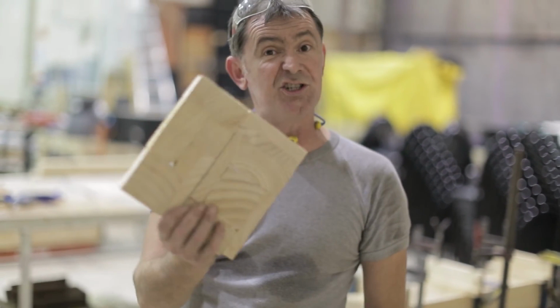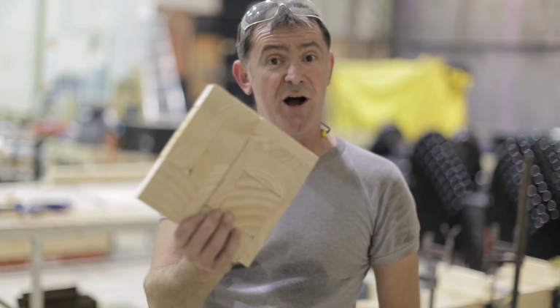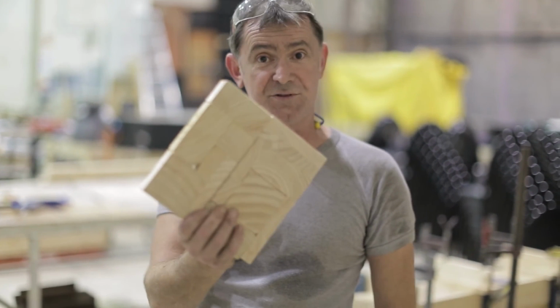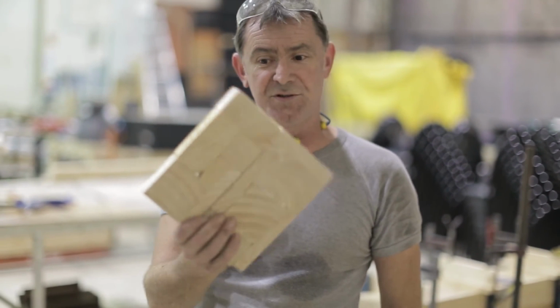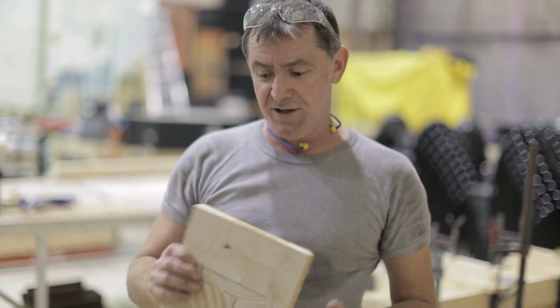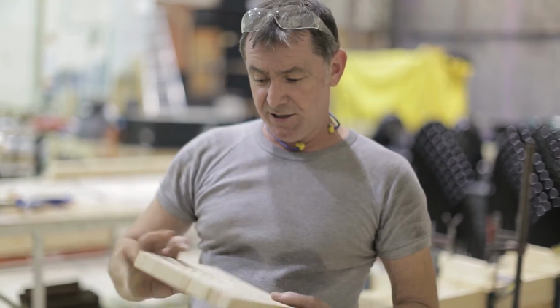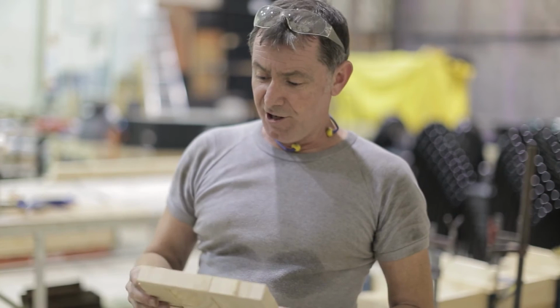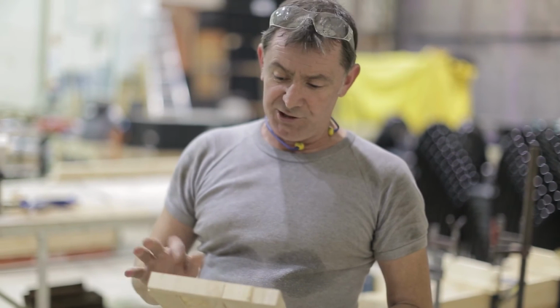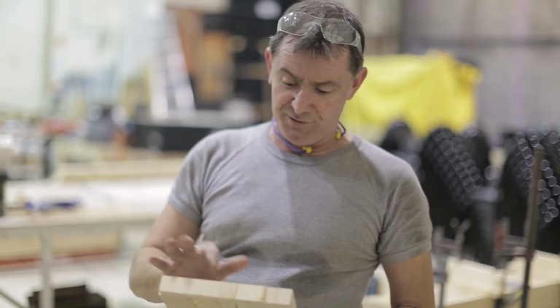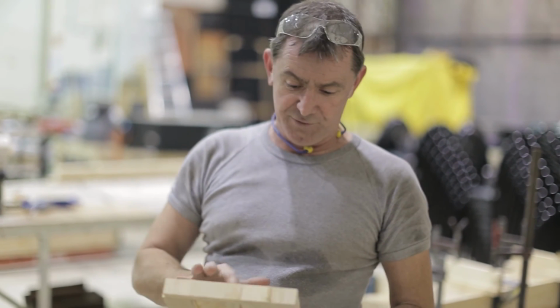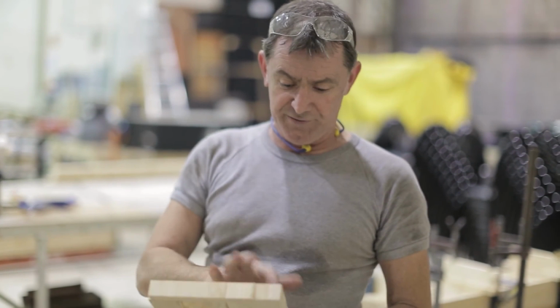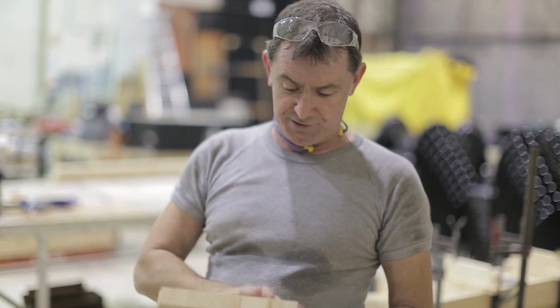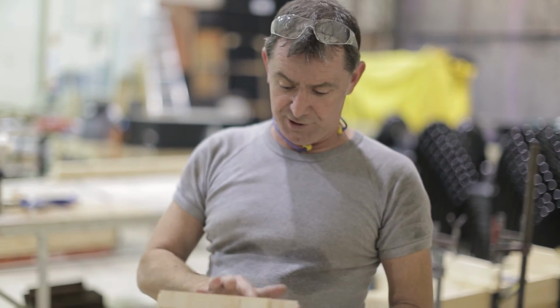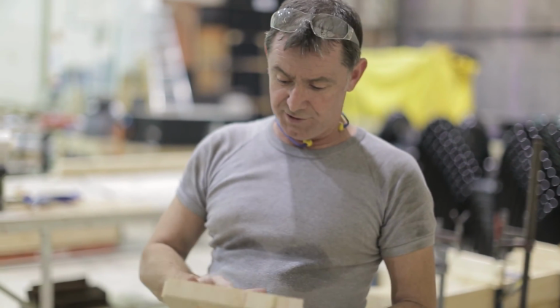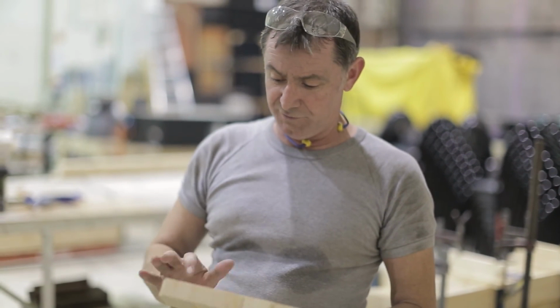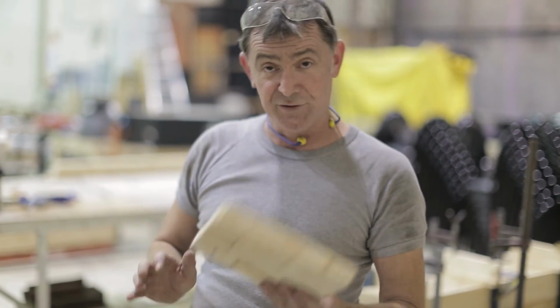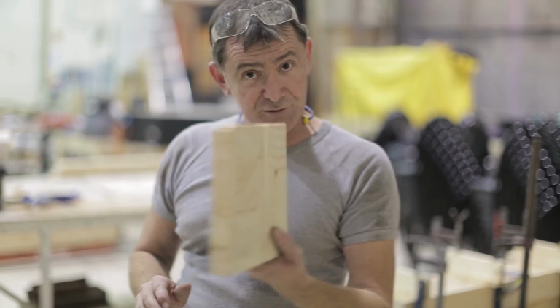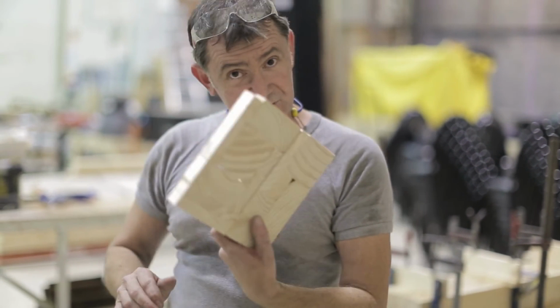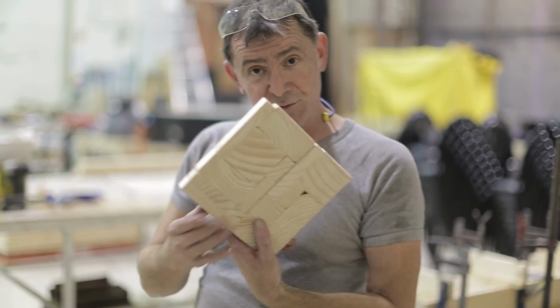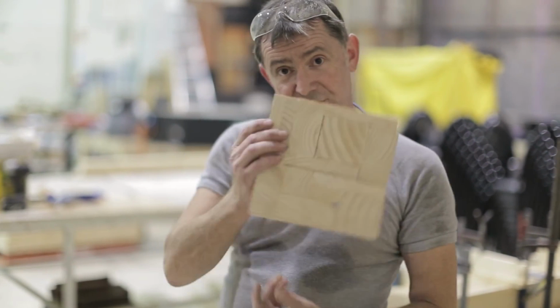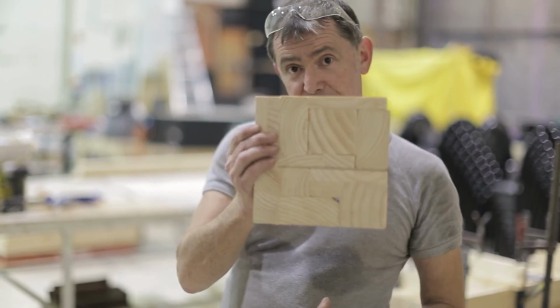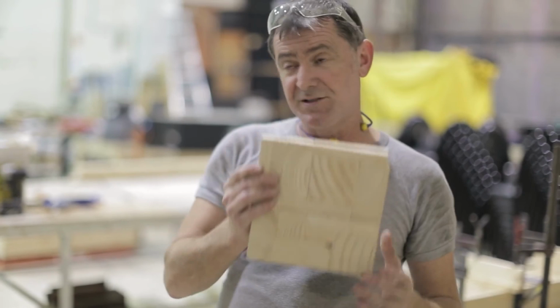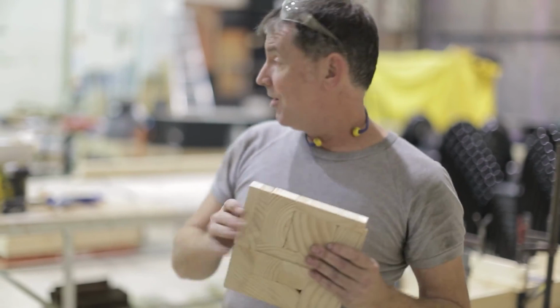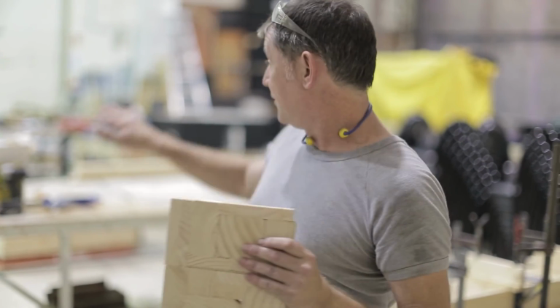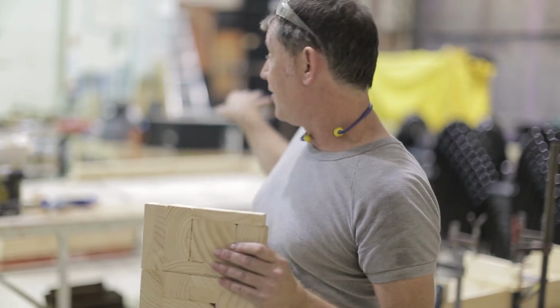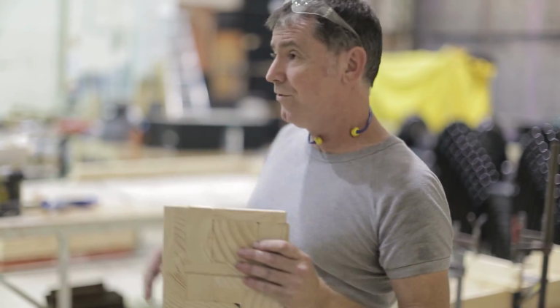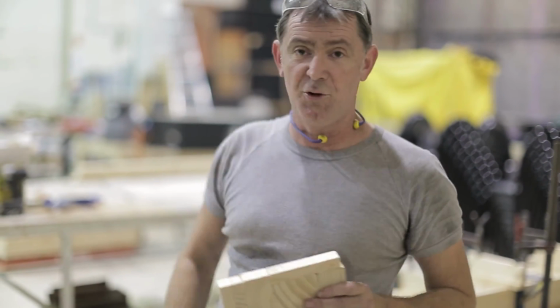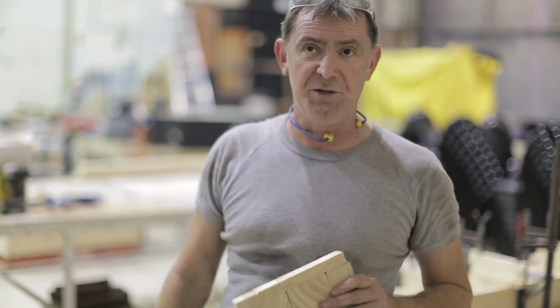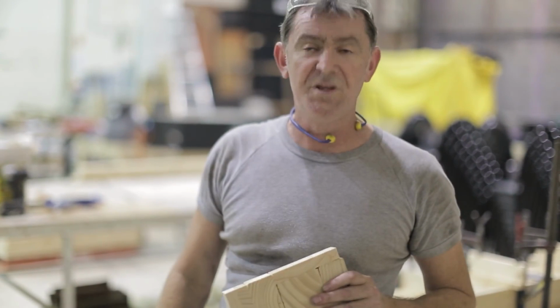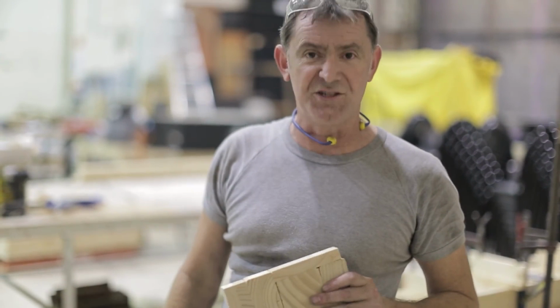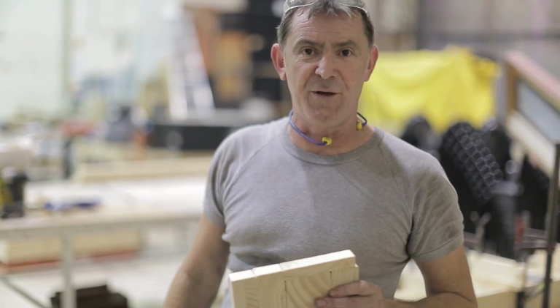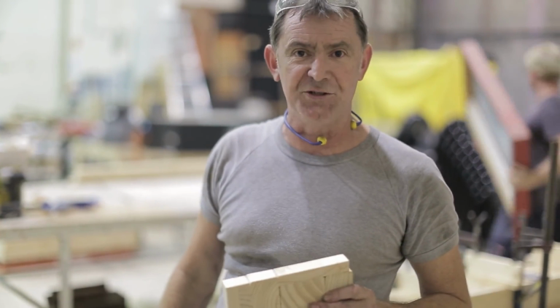Entirely. So there's 1, 2, 3, 4, 5, 6, 7, 8, 9, 10, 11, 12 — so we've got 12 bits of timber in that piece. Over the entire floor, there'll be 16,000.